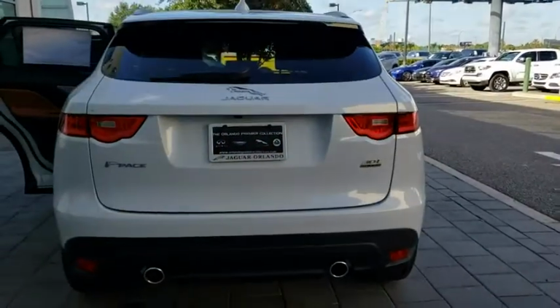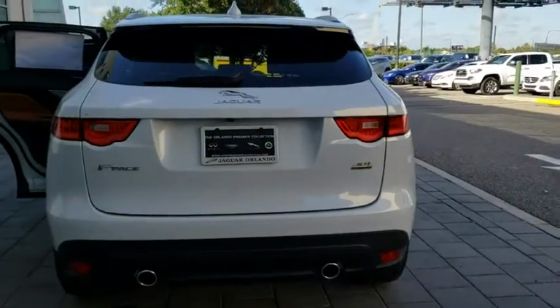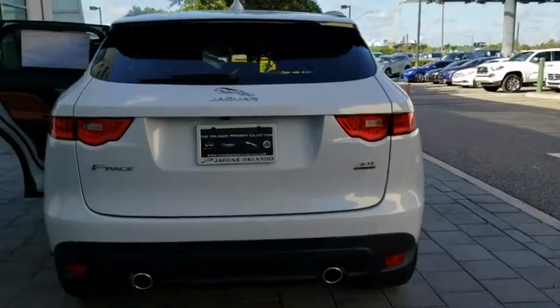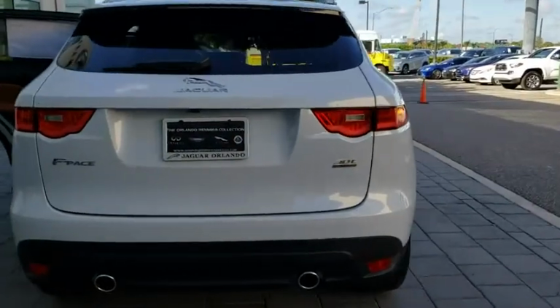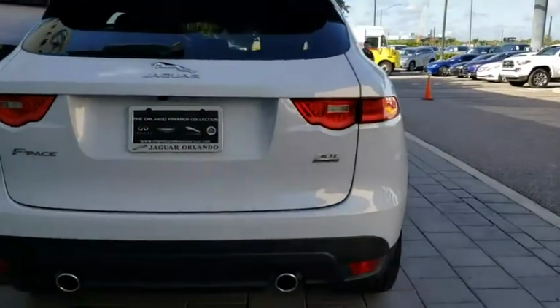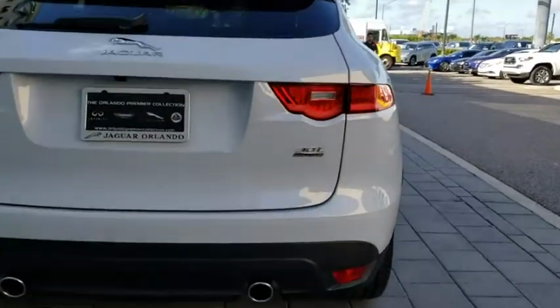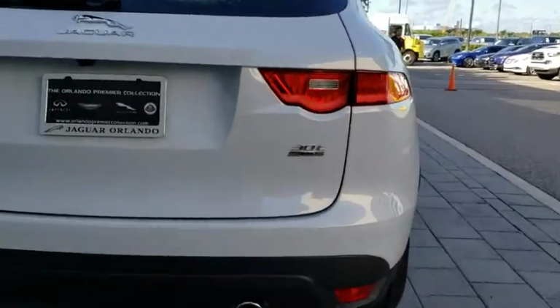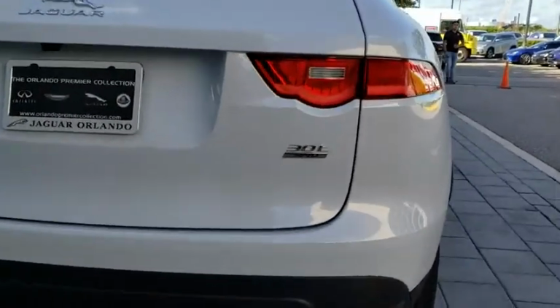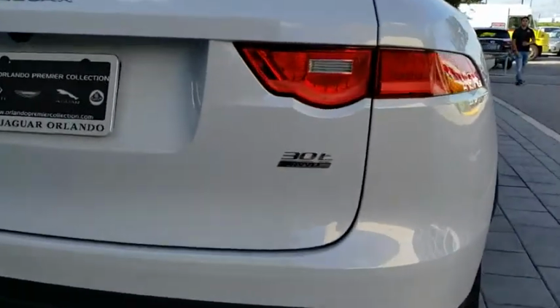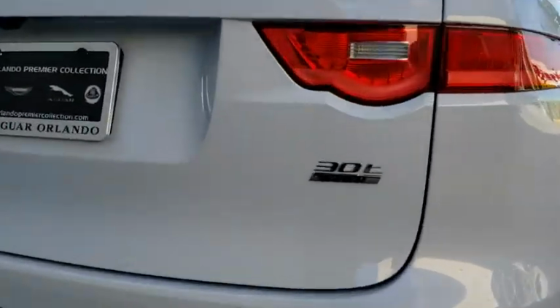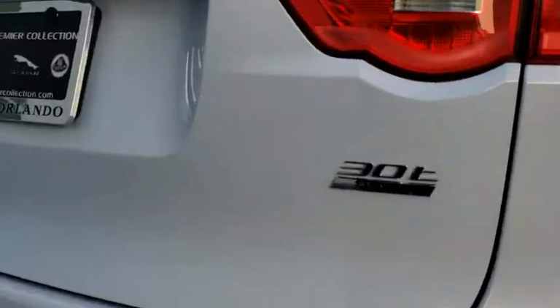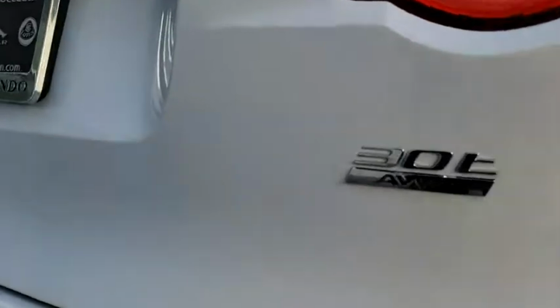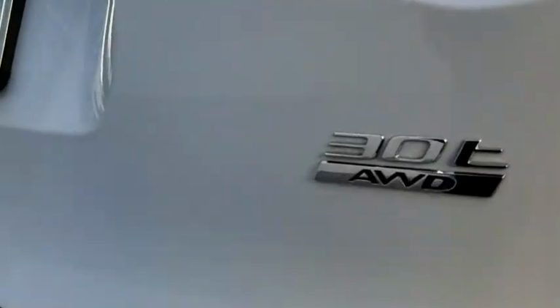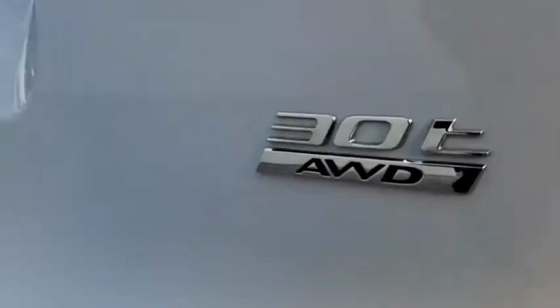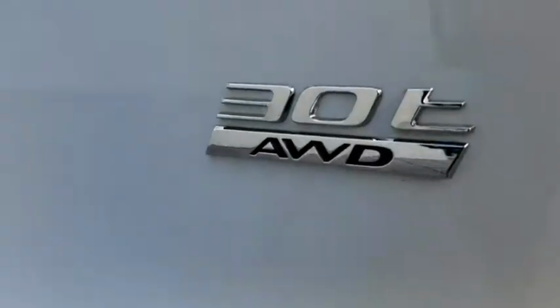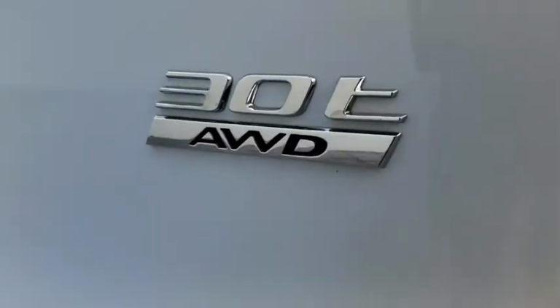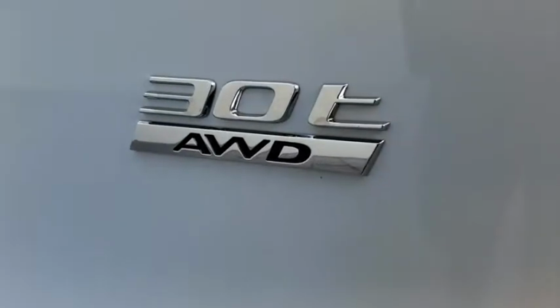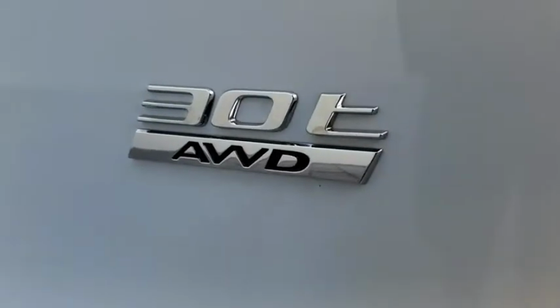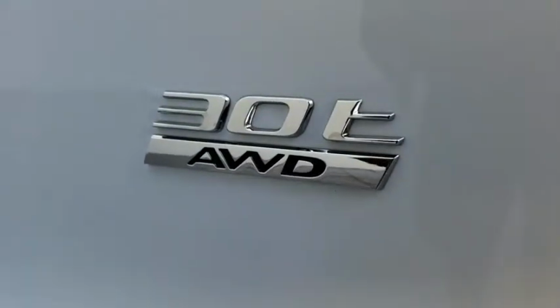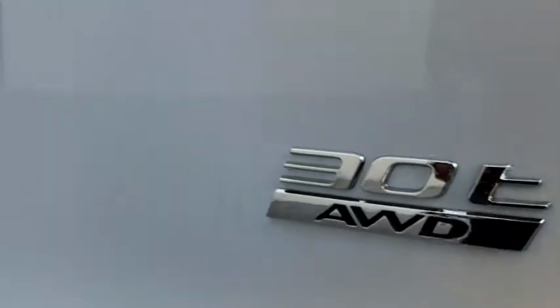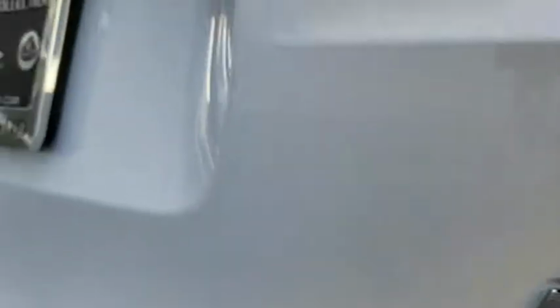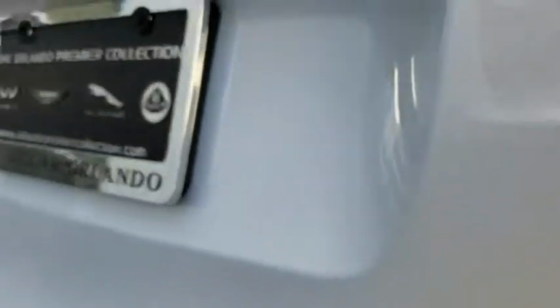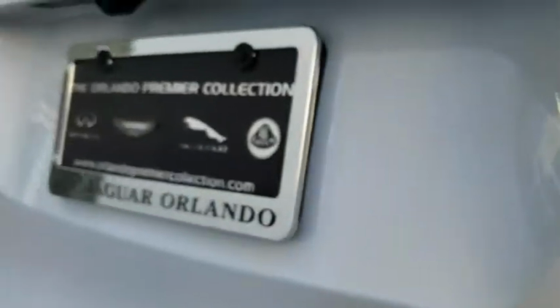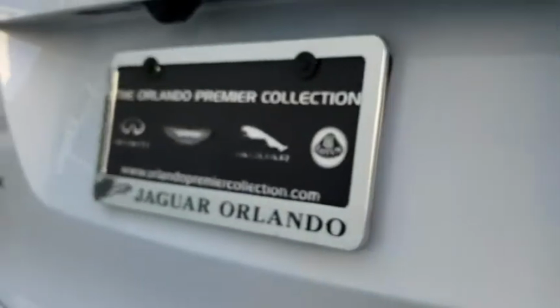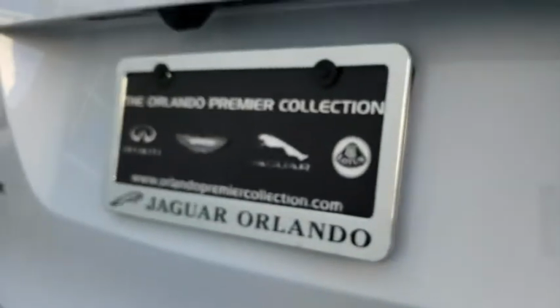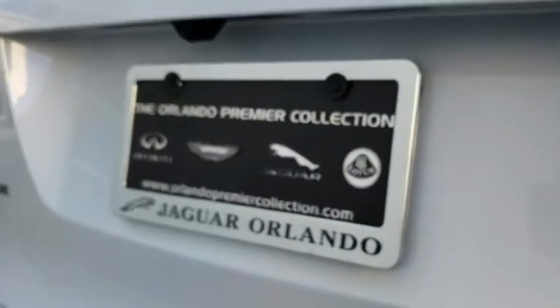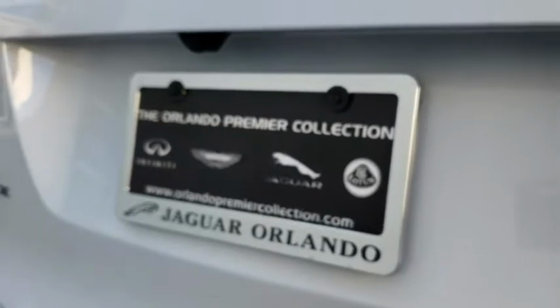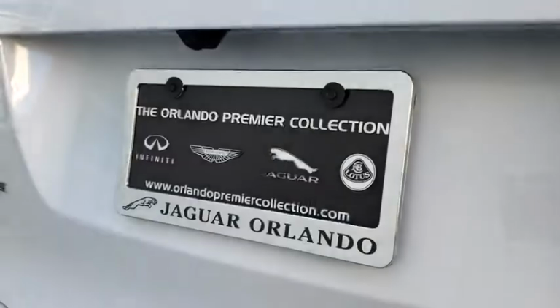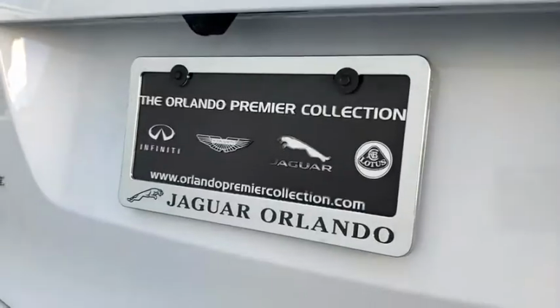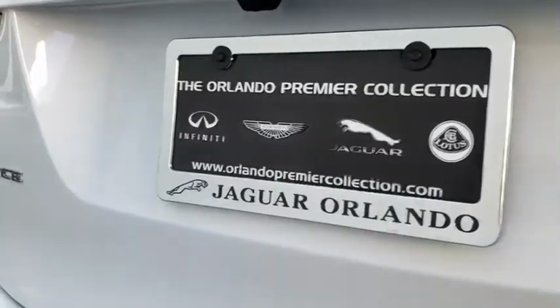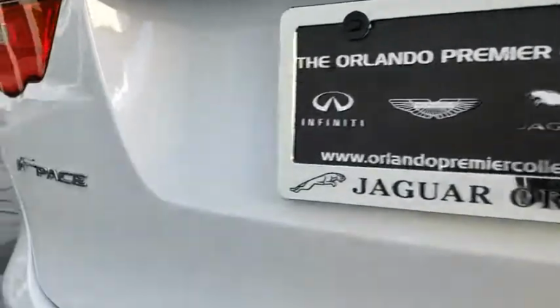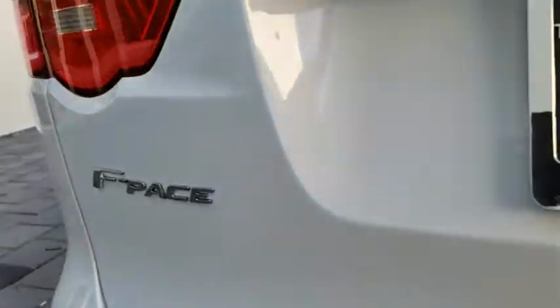Backup camera, lane departure warning, leather-wrapped steering wheel, Bluetooth, power steering, adjustable steering wheel, hard disk drive media storage, auto dimming rear view mirror, keyless start.